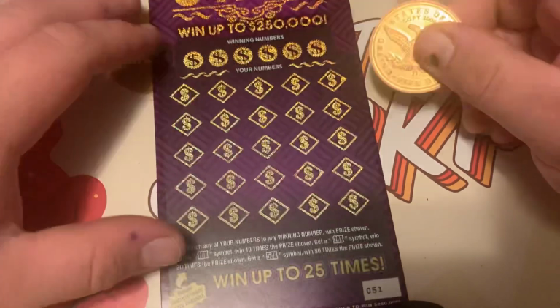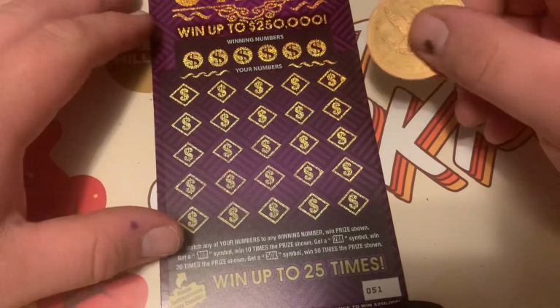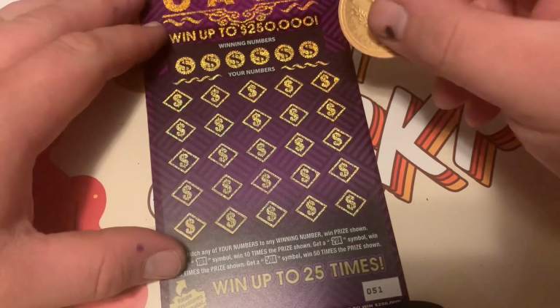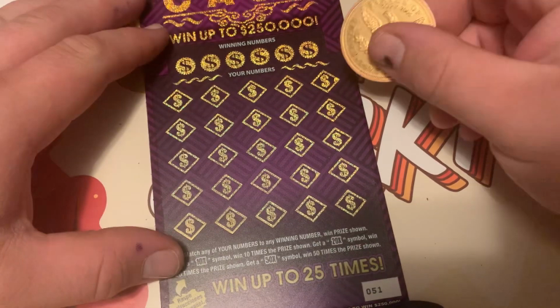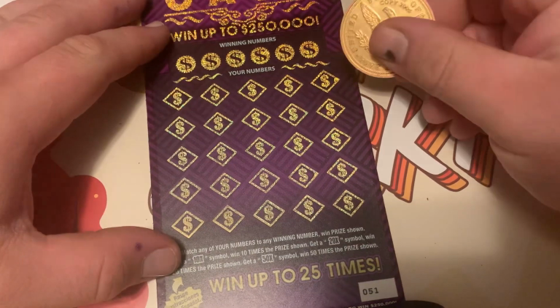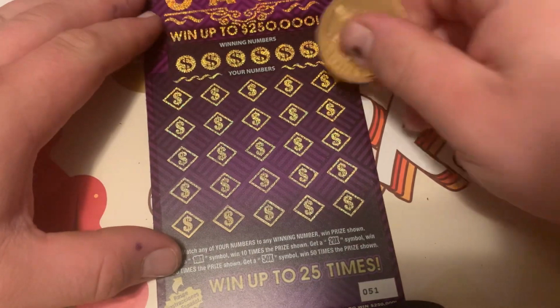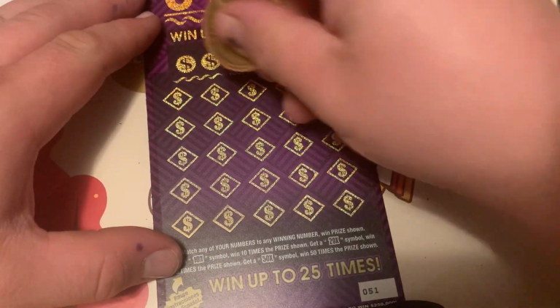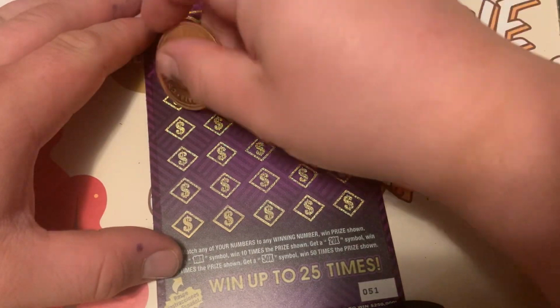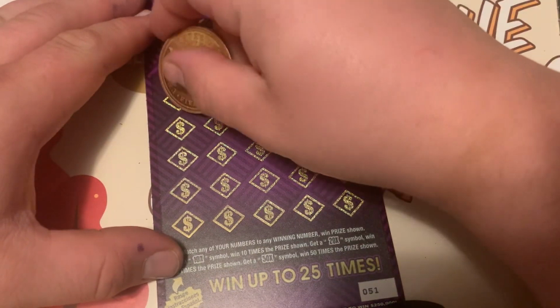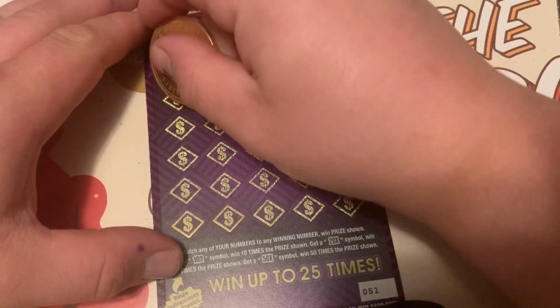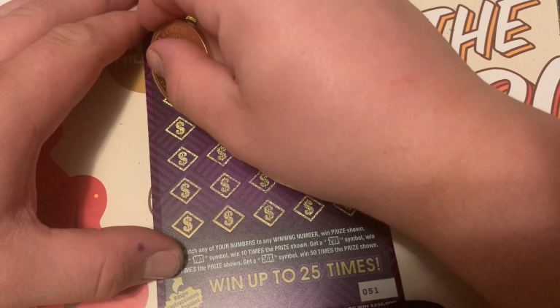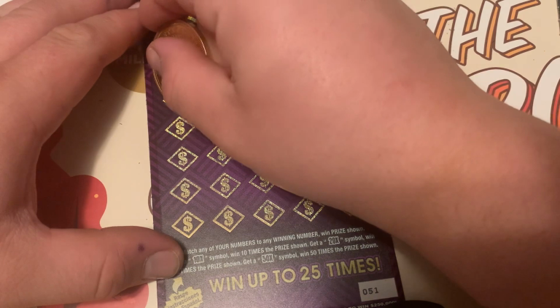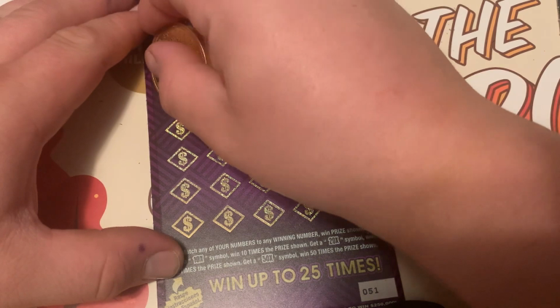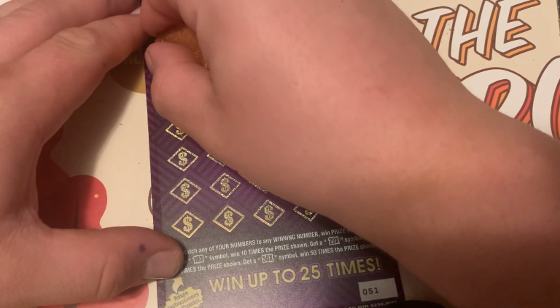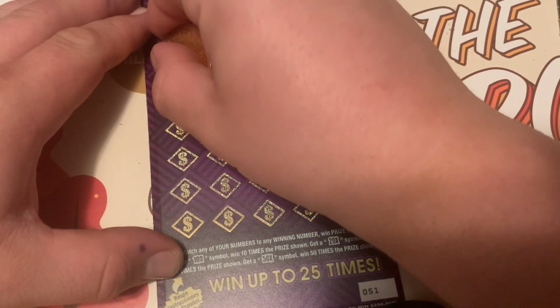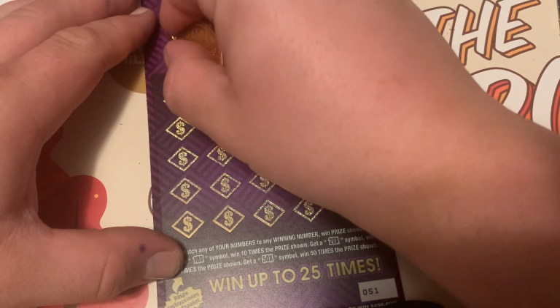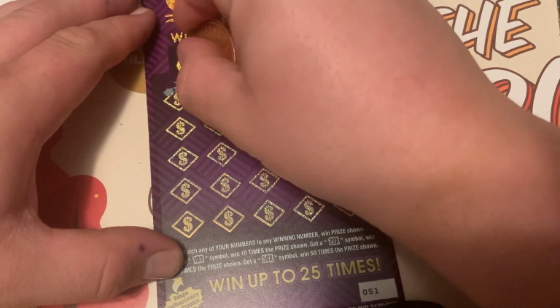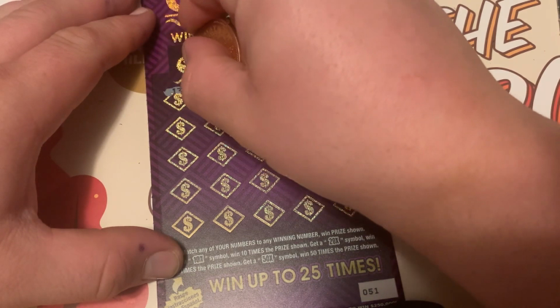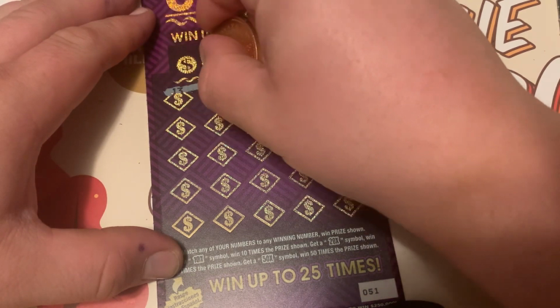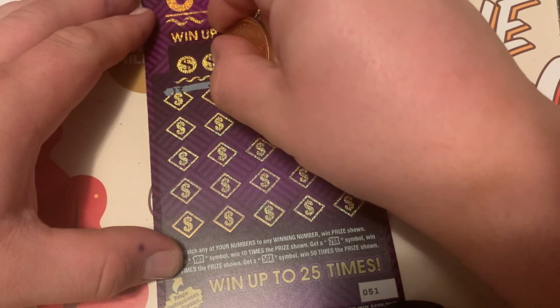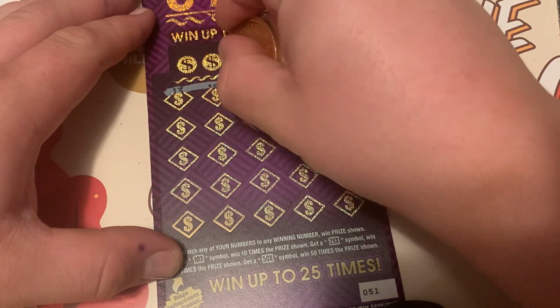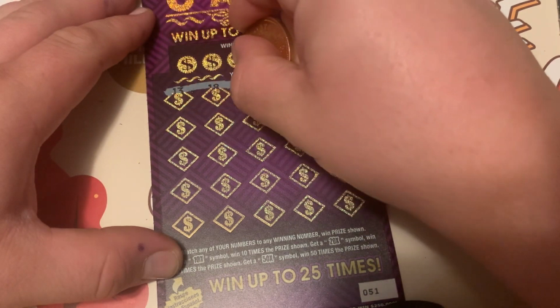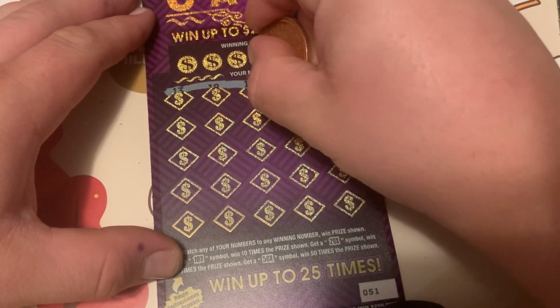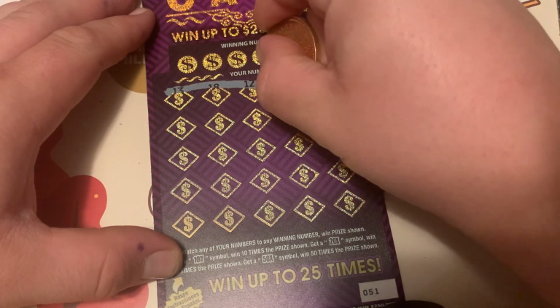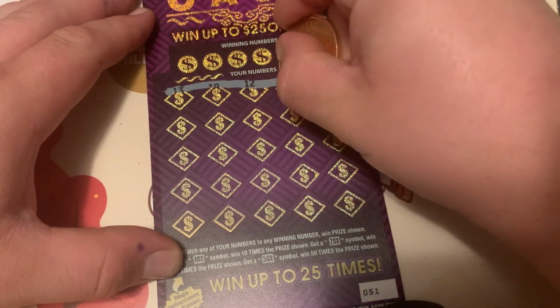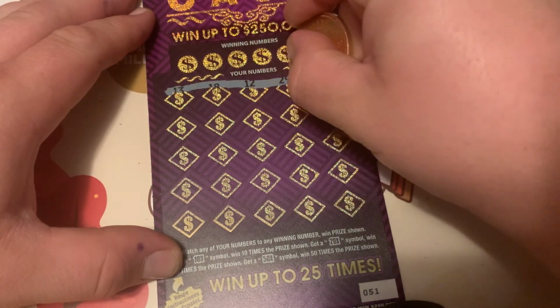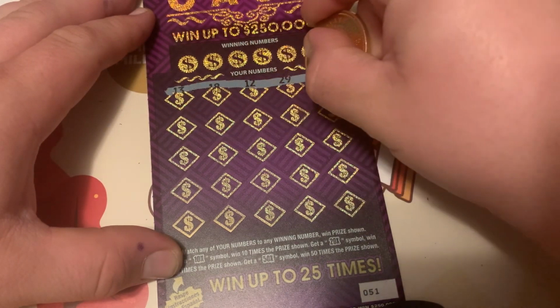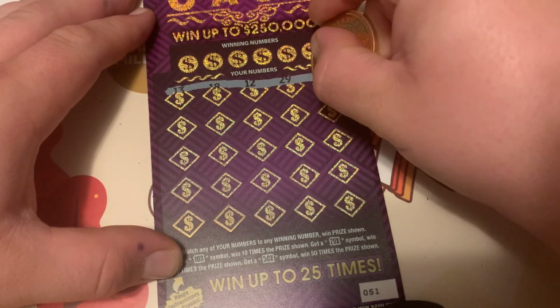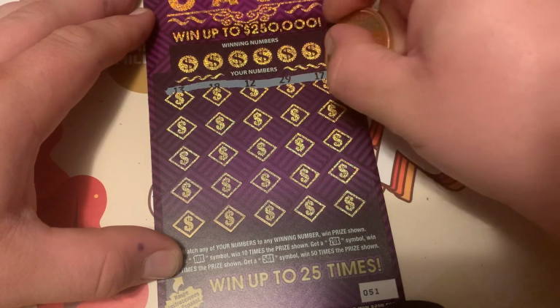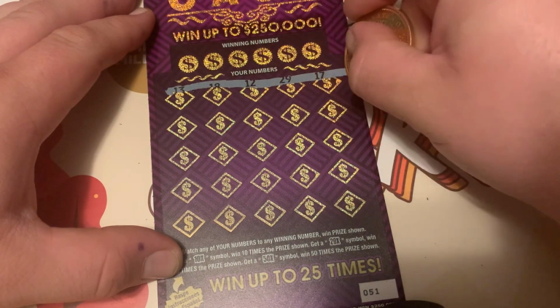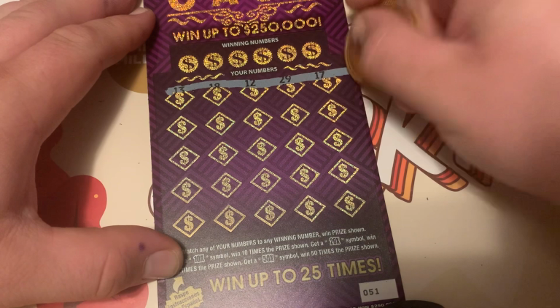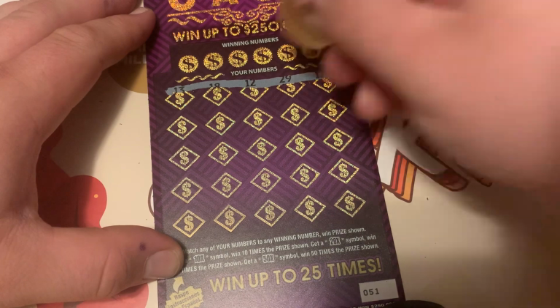Alright, let's symbol hunt before we do the numbers. It'd be really cool if we actually hit a symbol.